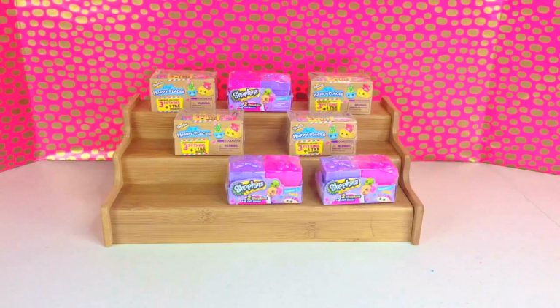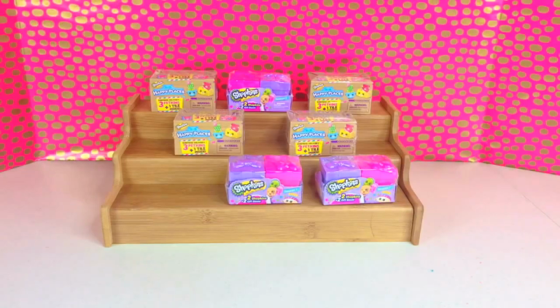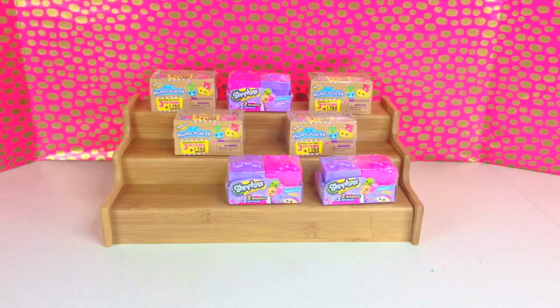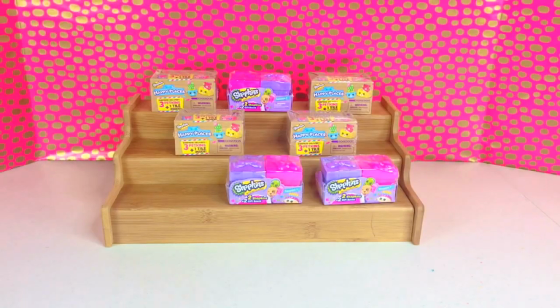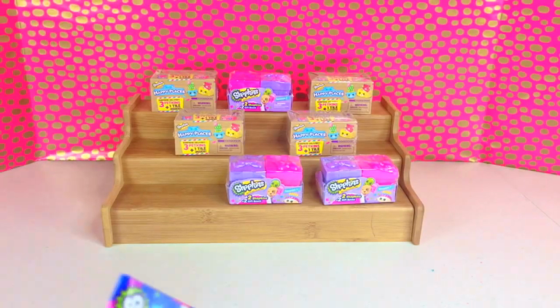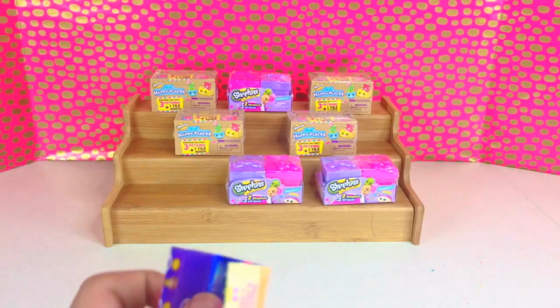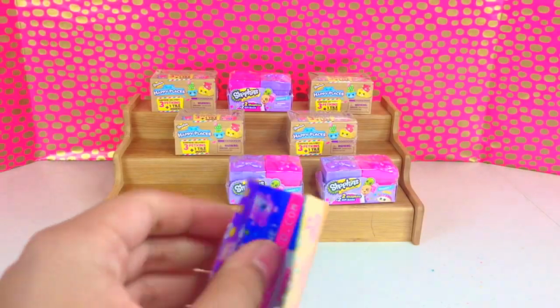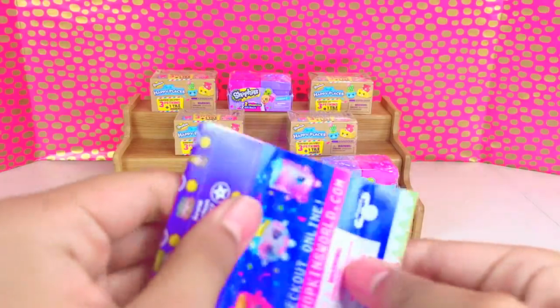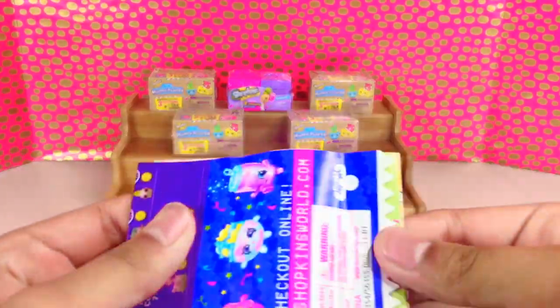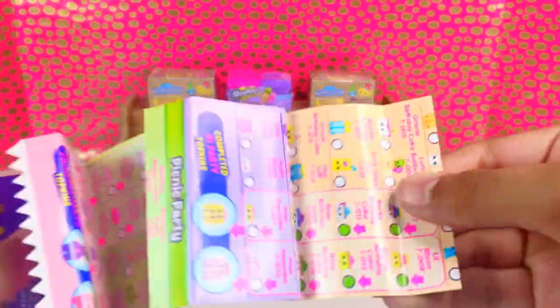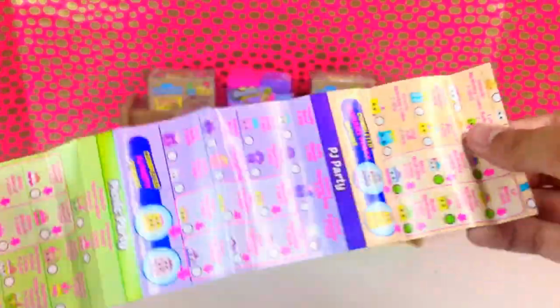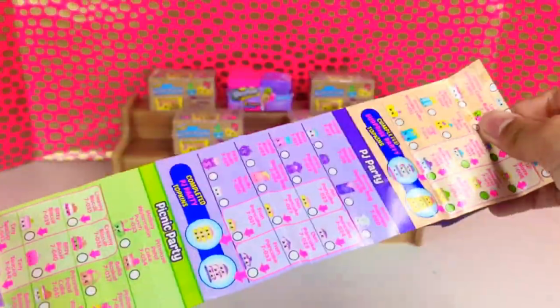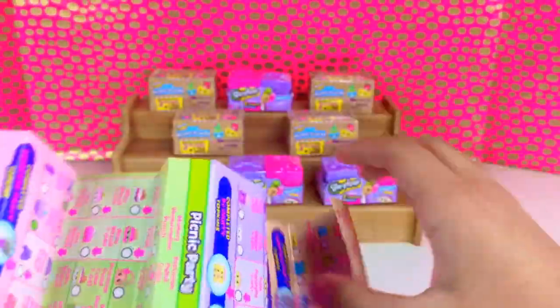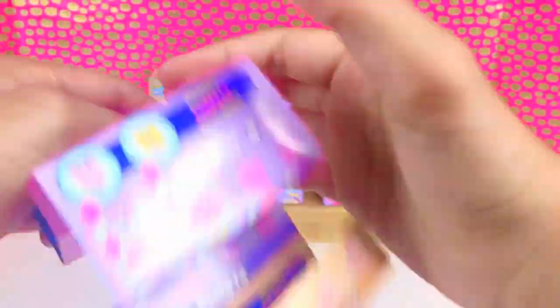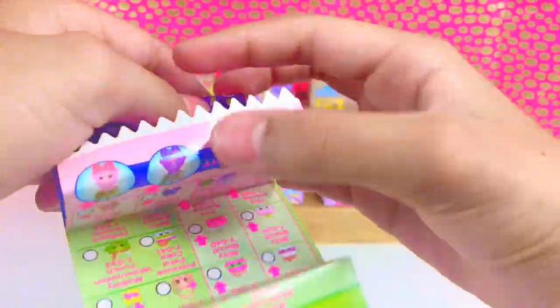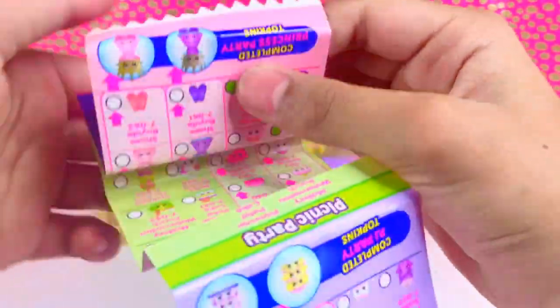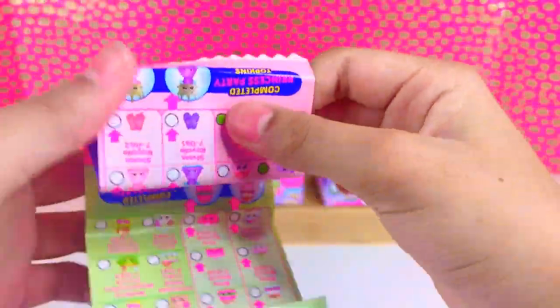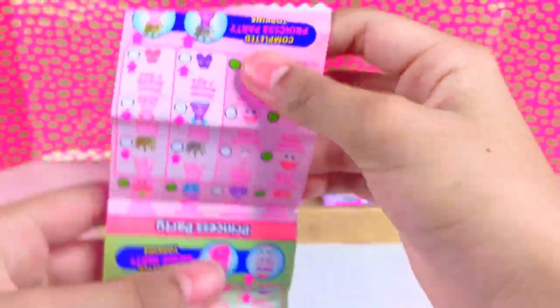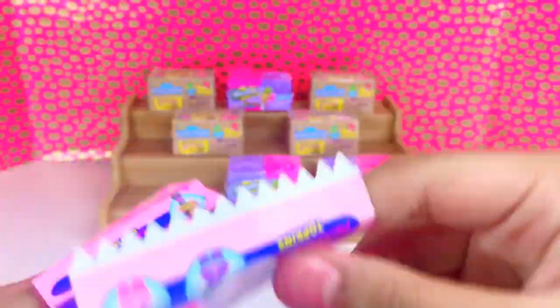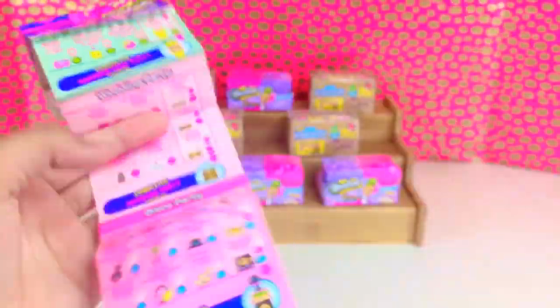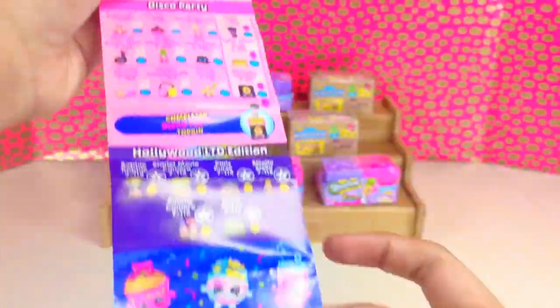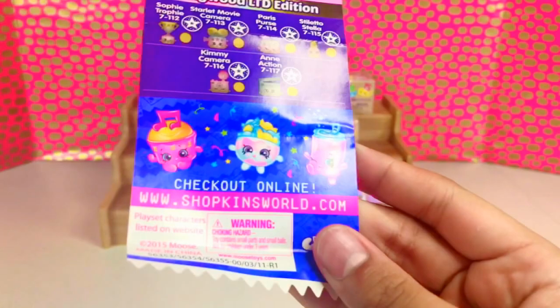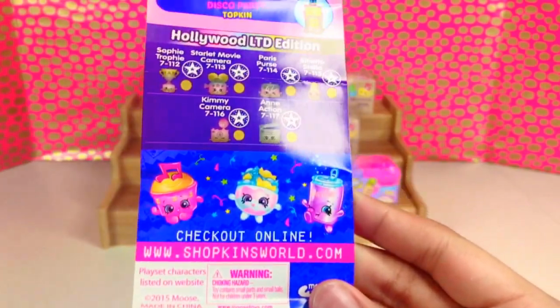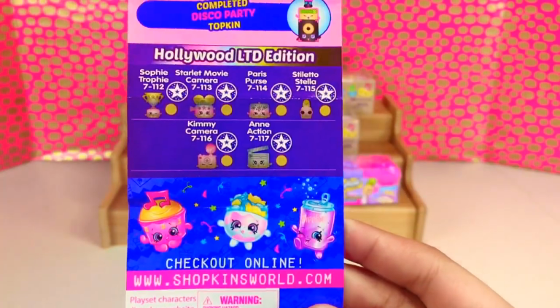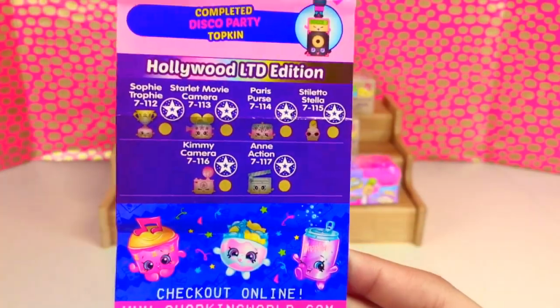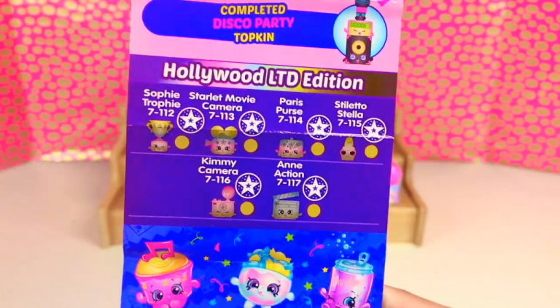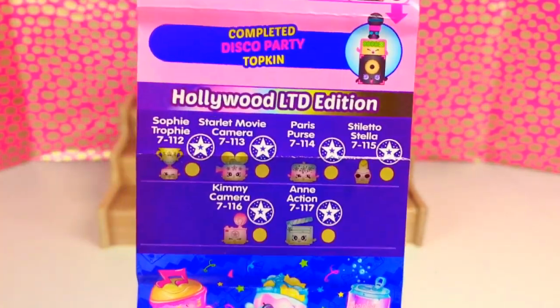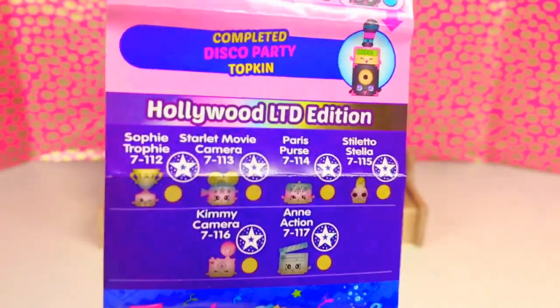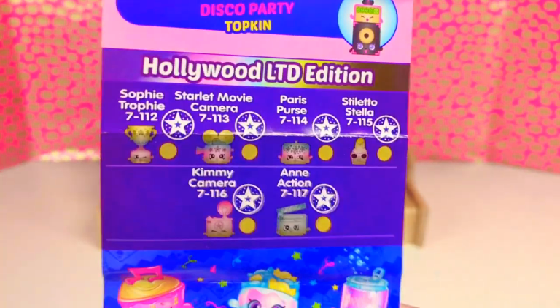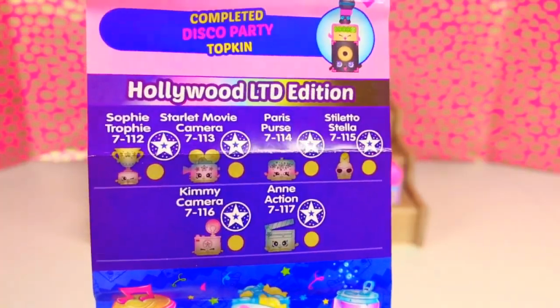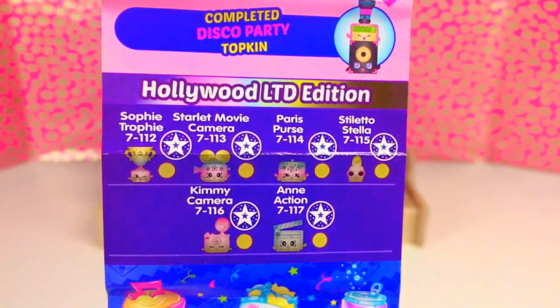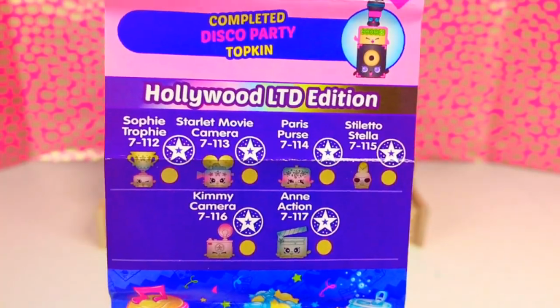This is my very first time opening Season 7, so I don't know what to expect. This is our list — look at that limited edition!